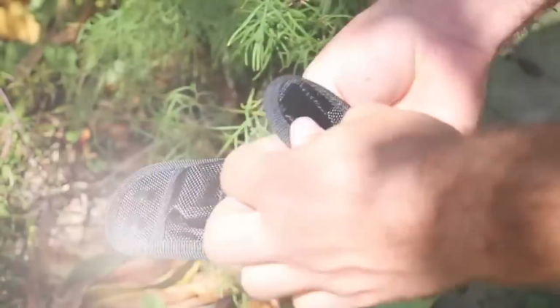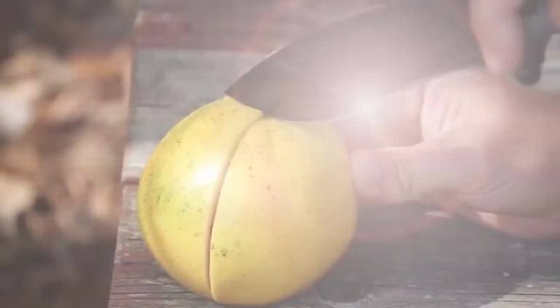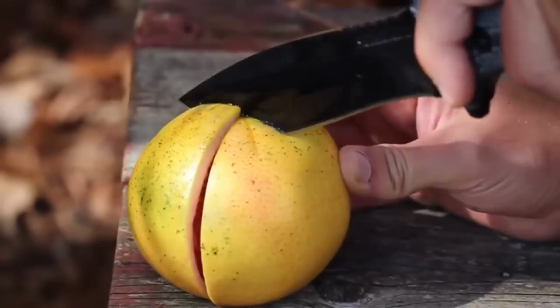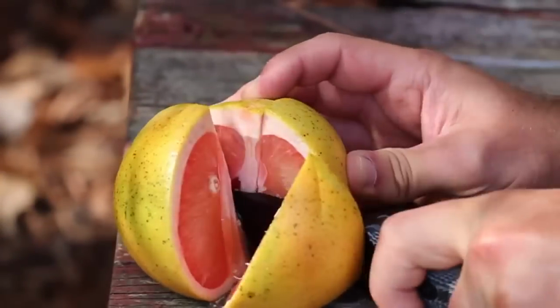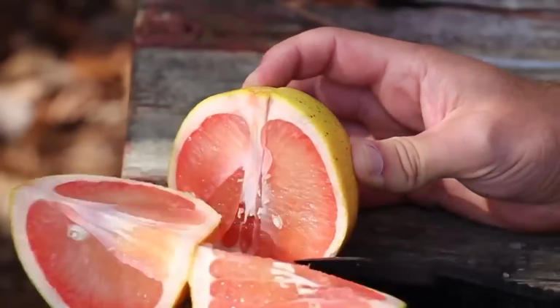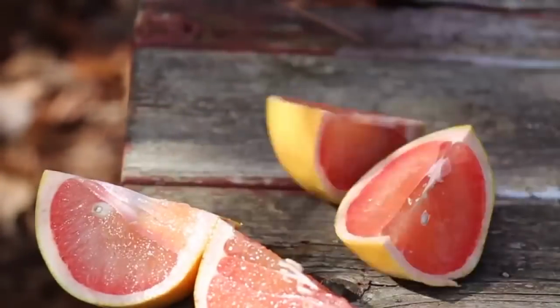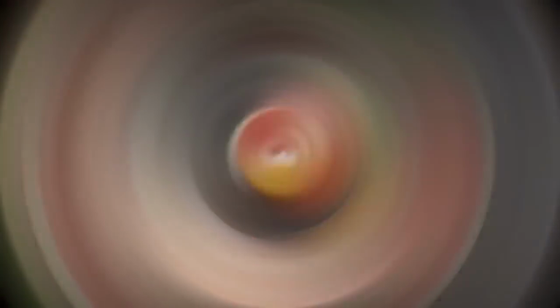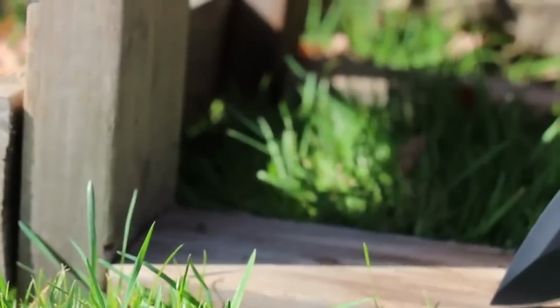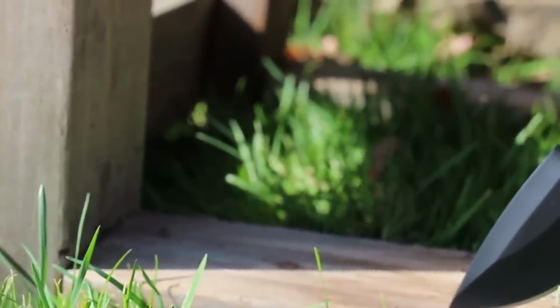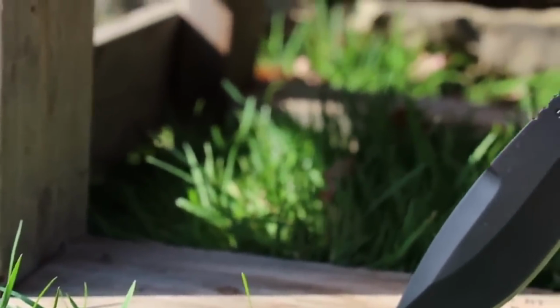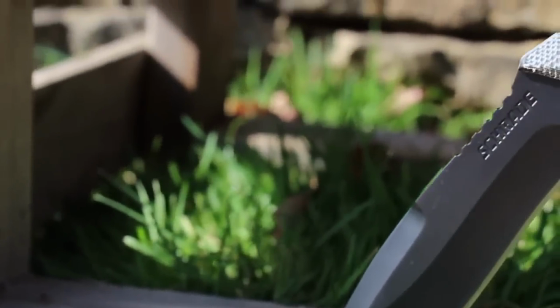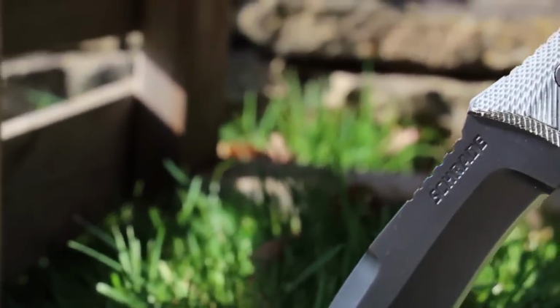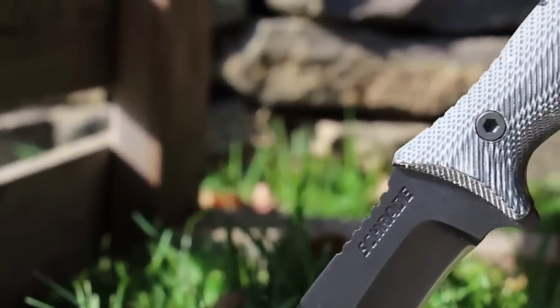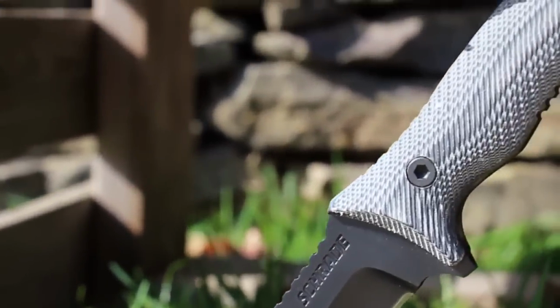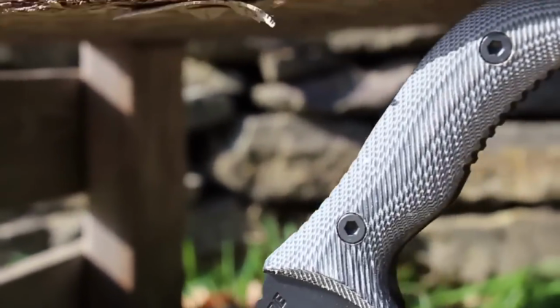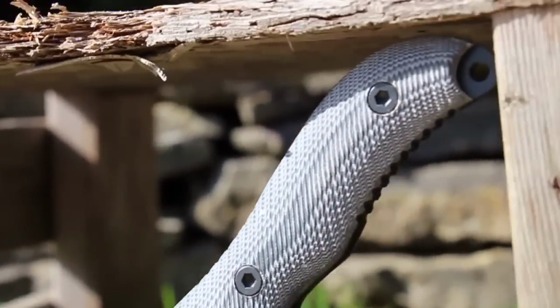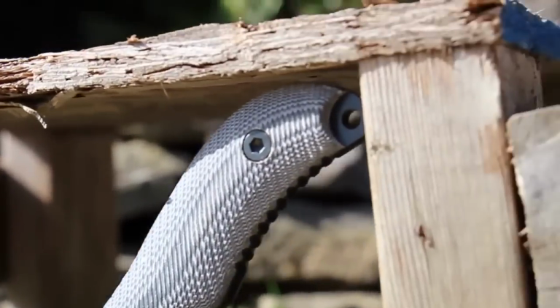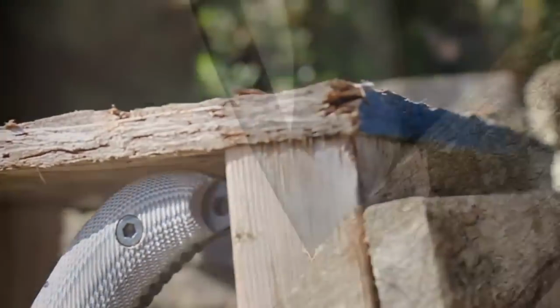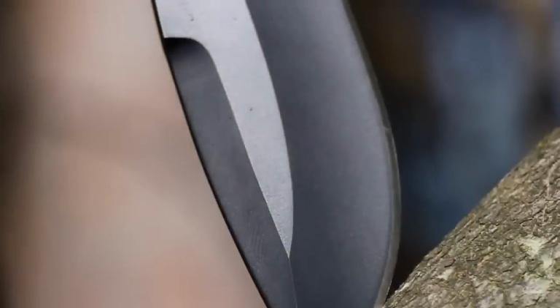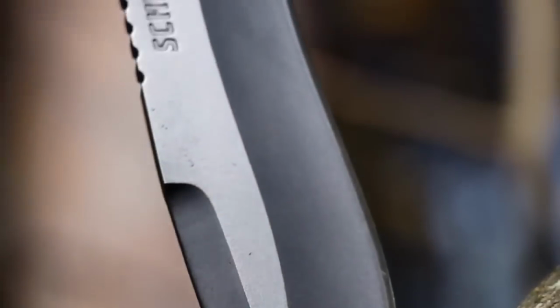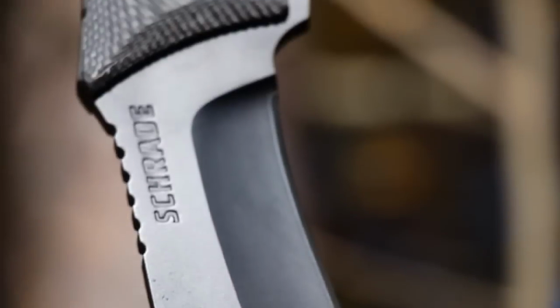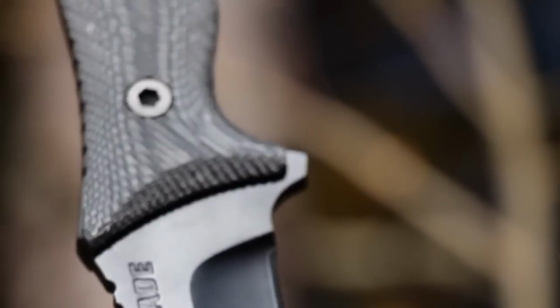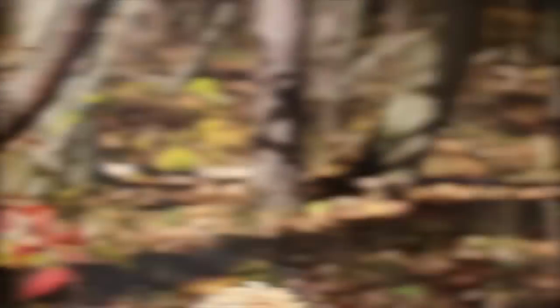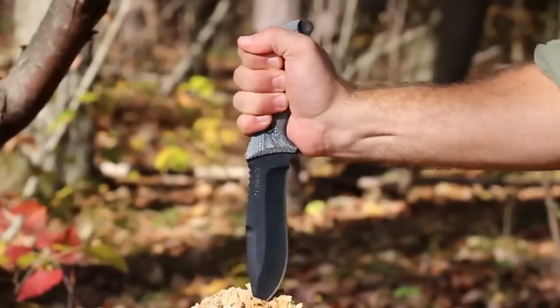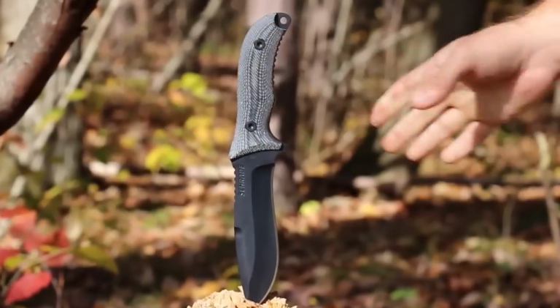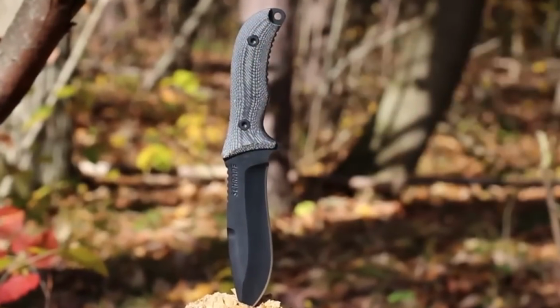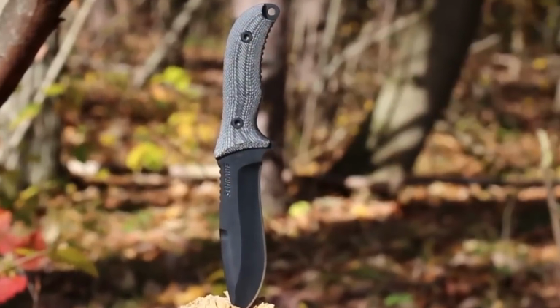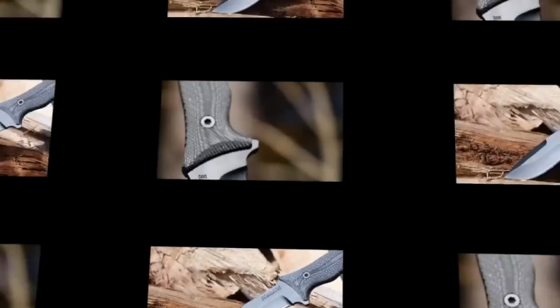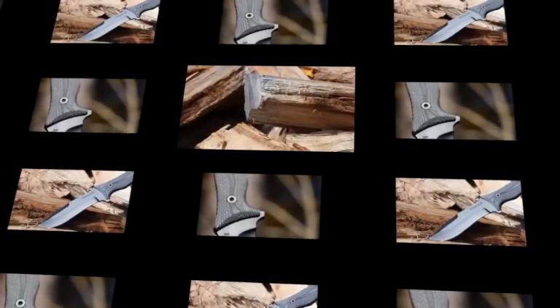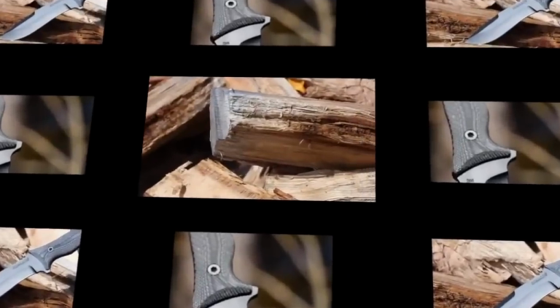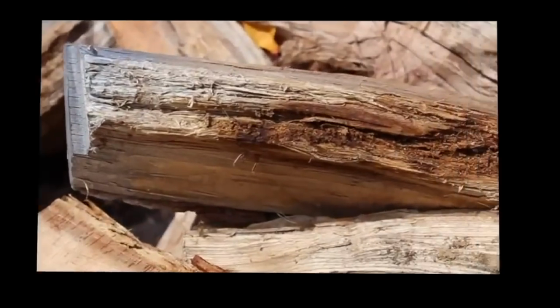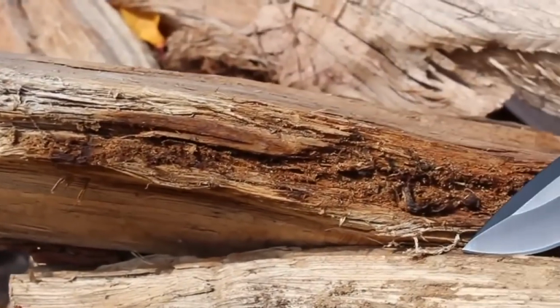Designed for reliable everyday performance, crafted from premium materials, and built for a lifetime. This is the Schrade Extreme Survival Knife SCHF-10.